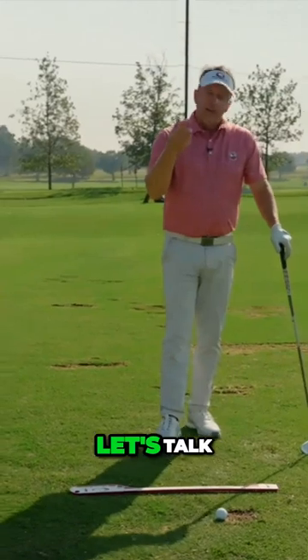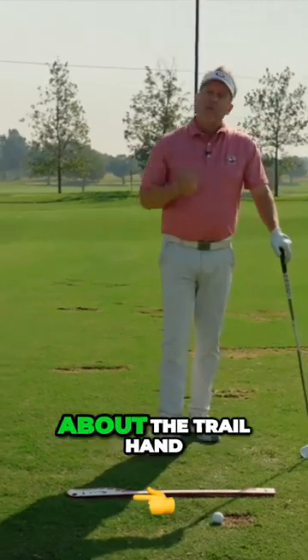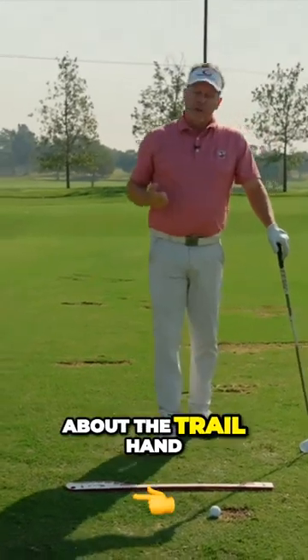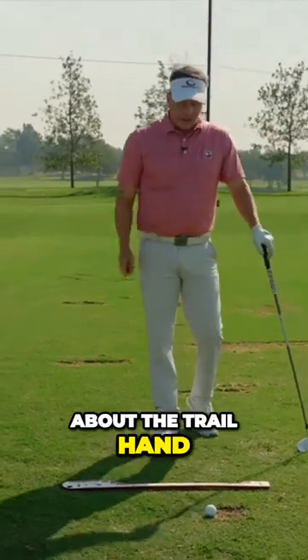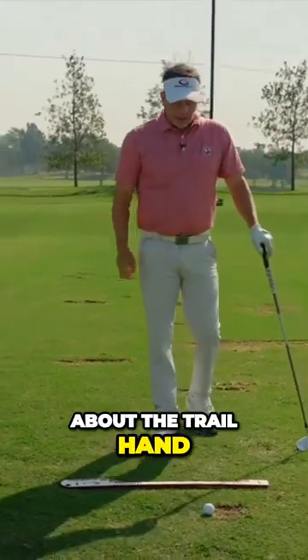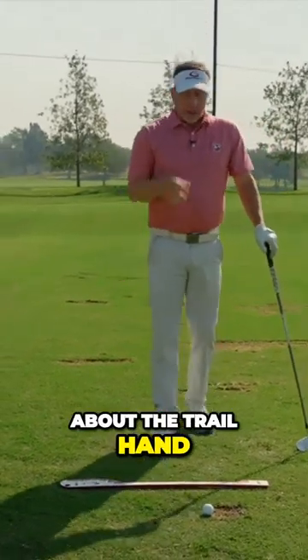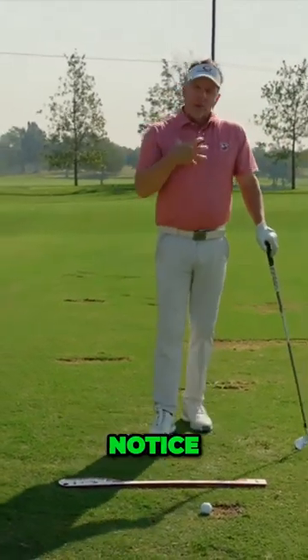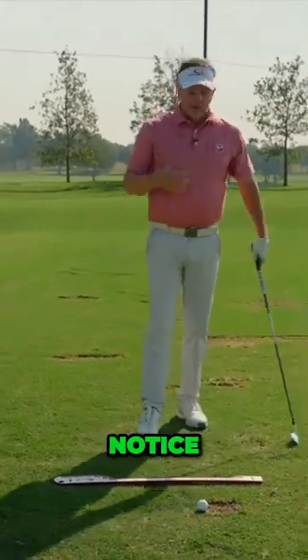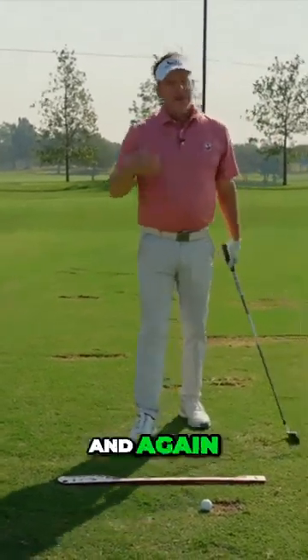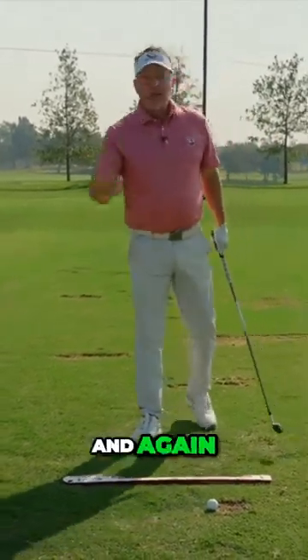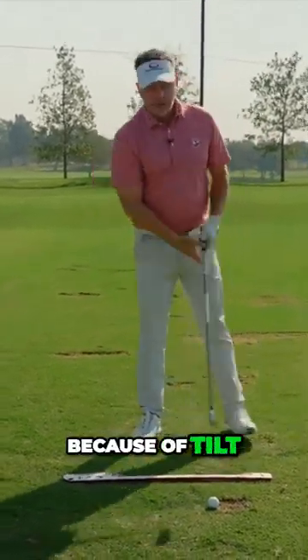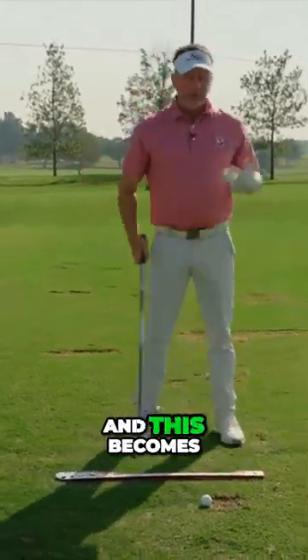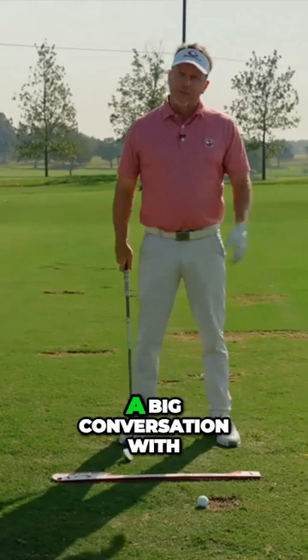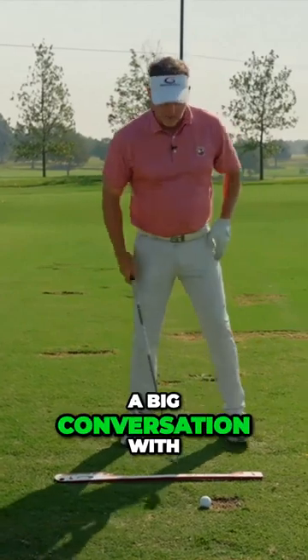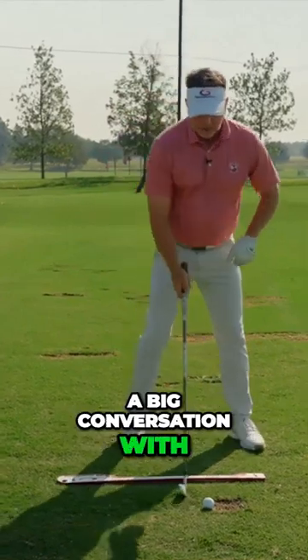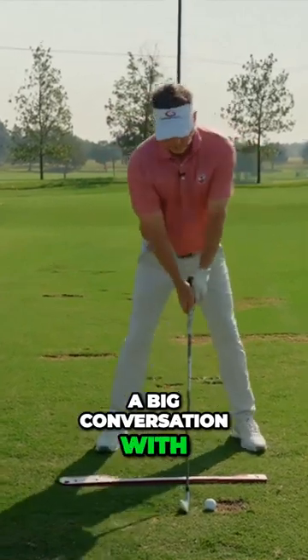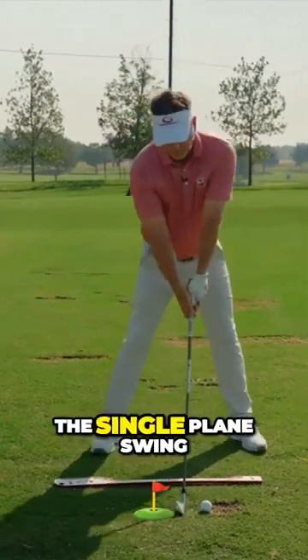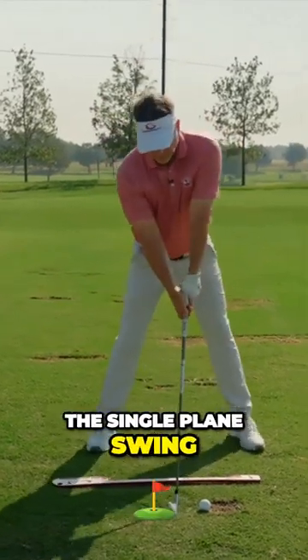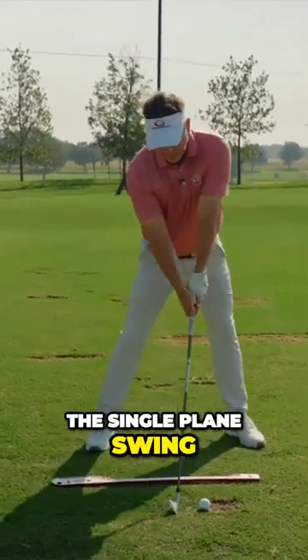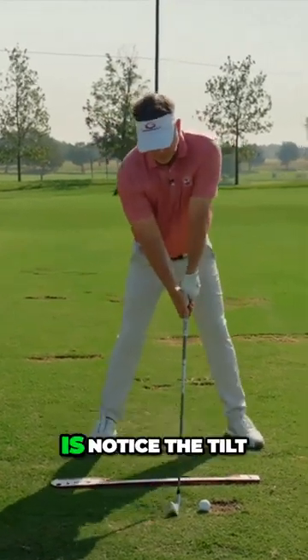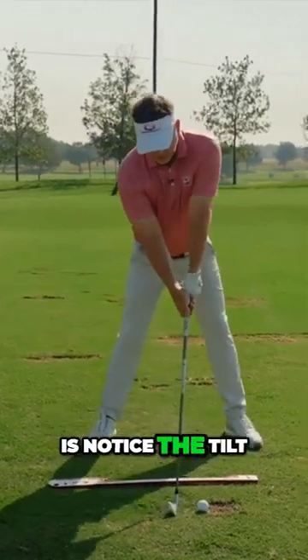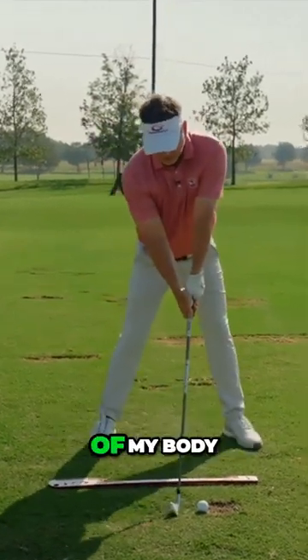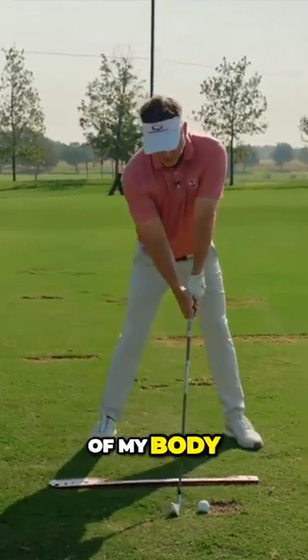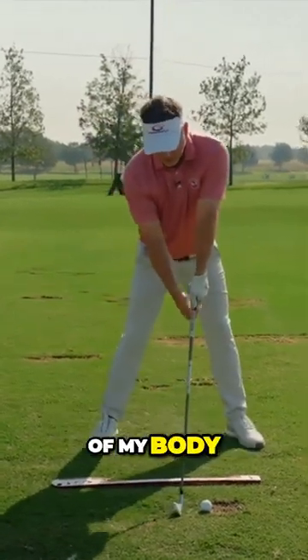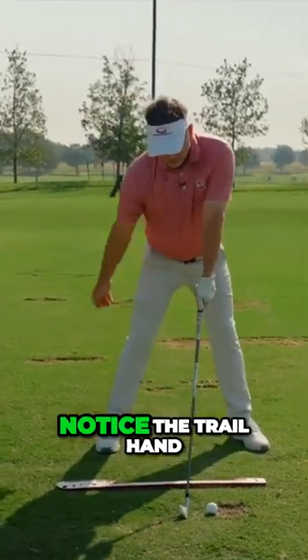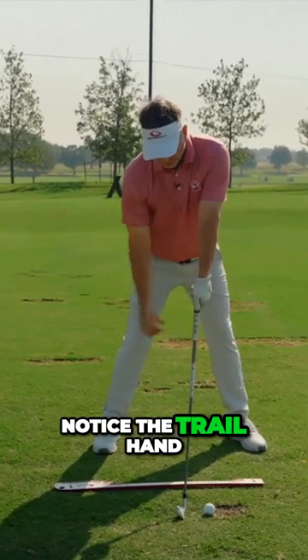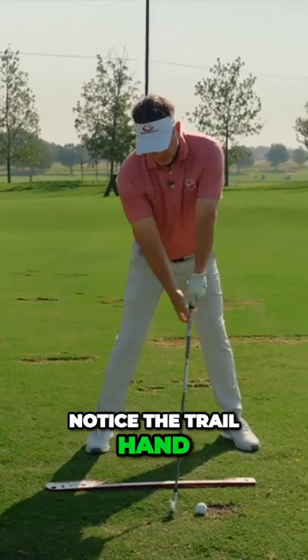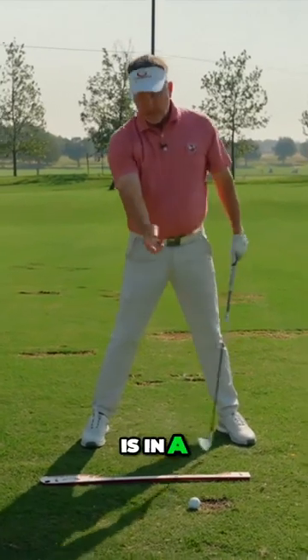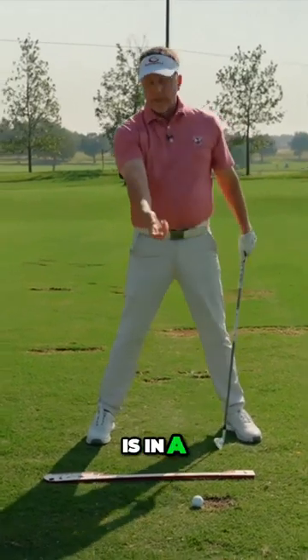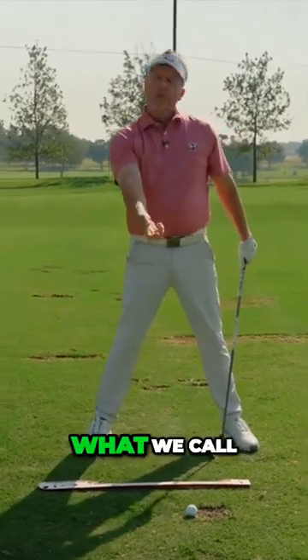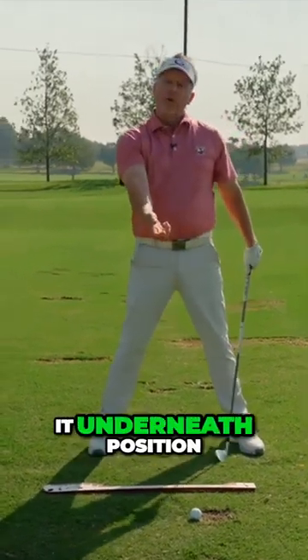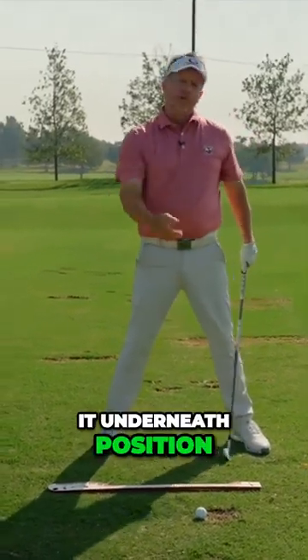Let's talk about the trail hand. Notice, because of tilt — and this becomes a big conversation with the single plane swing — notice the tilt of my body. Notice the trail hand is in what we call an underneath position.